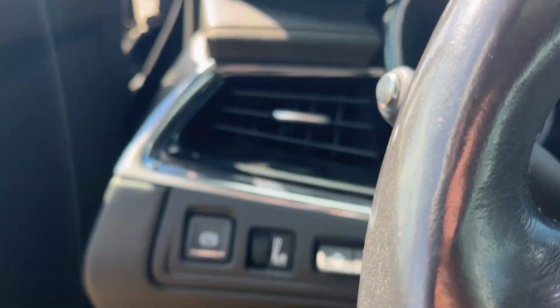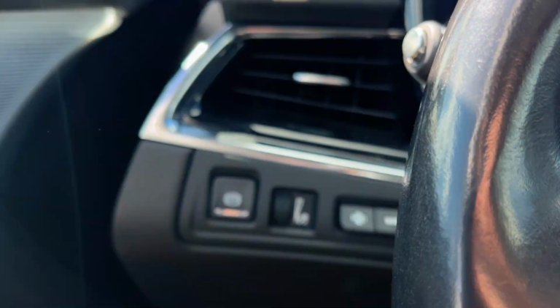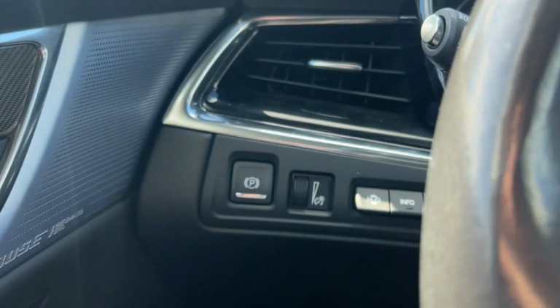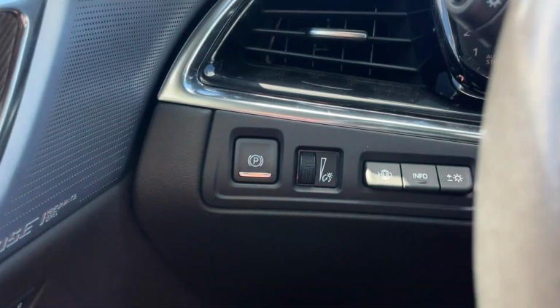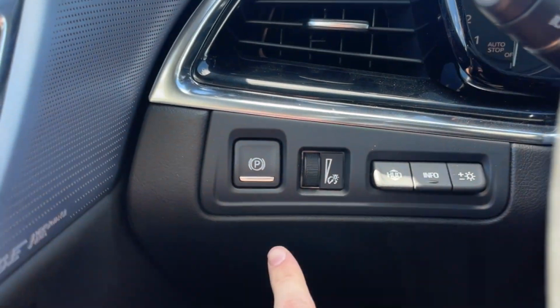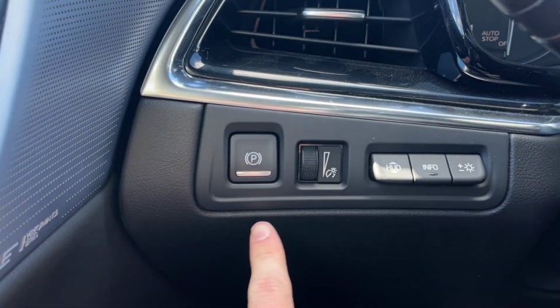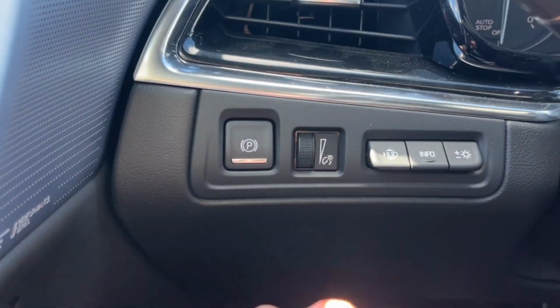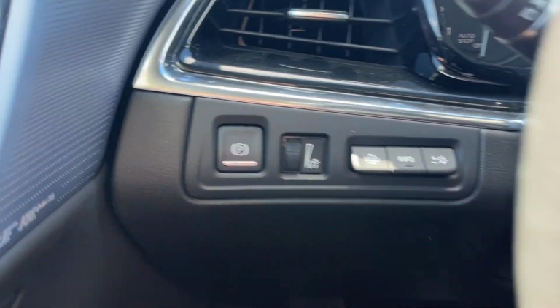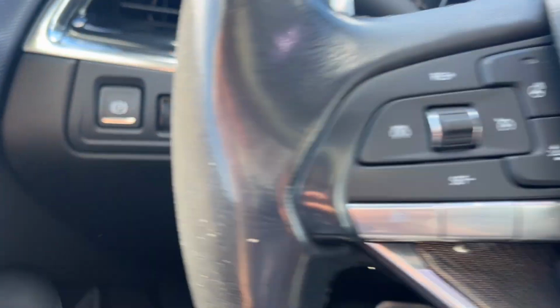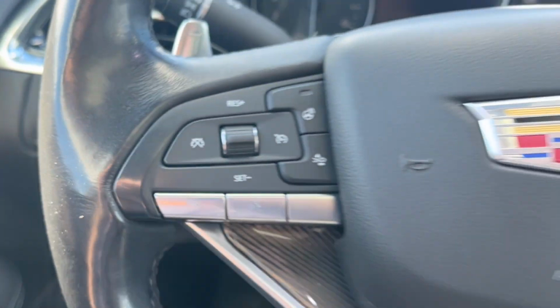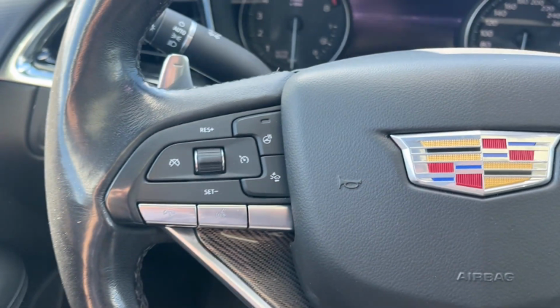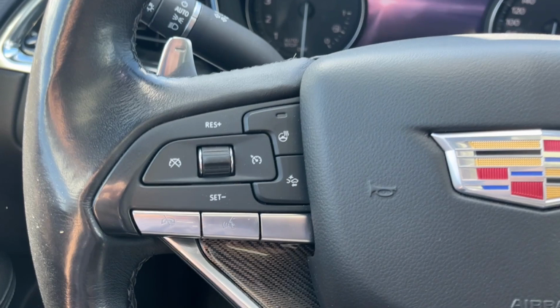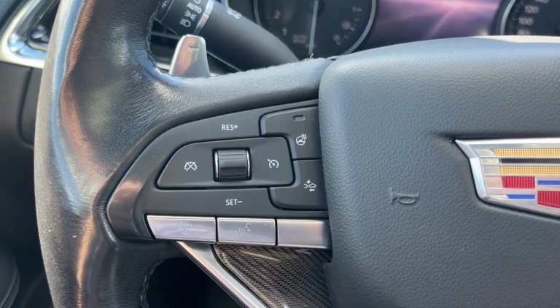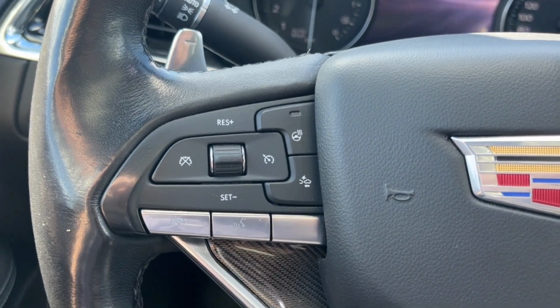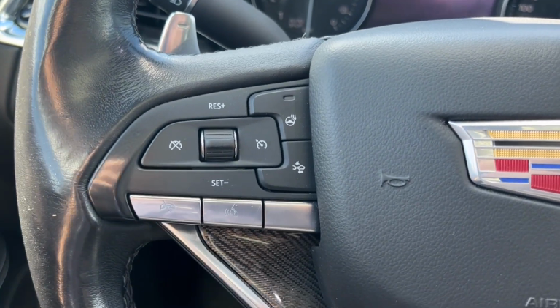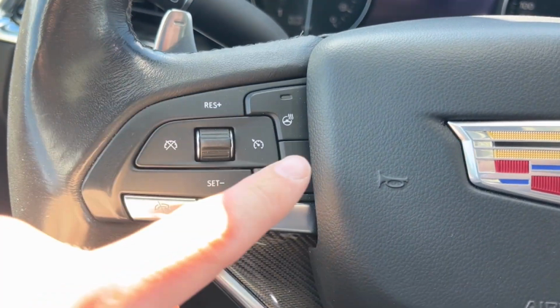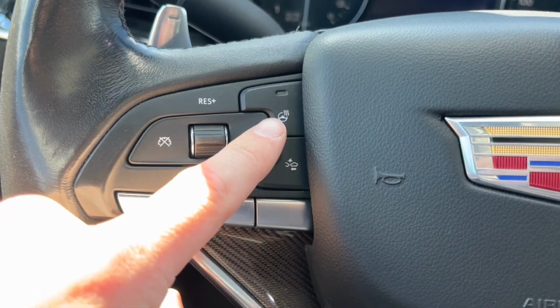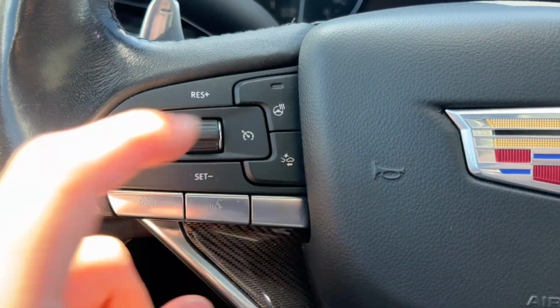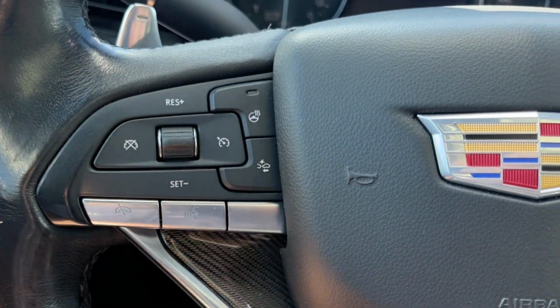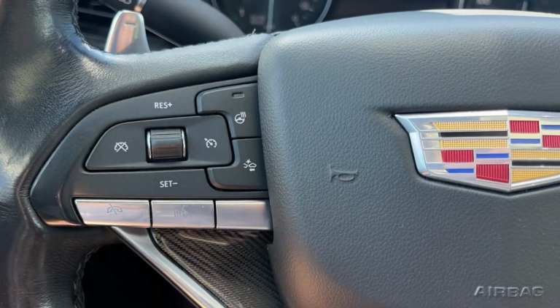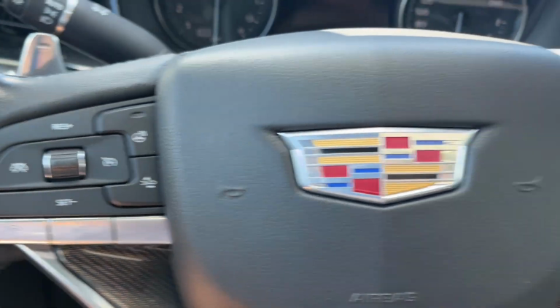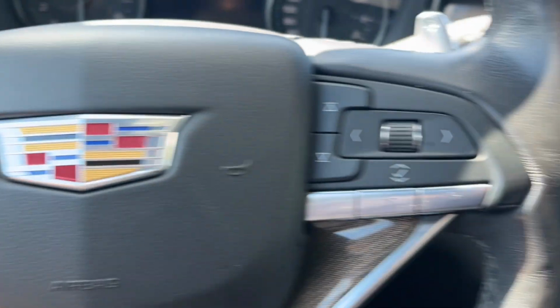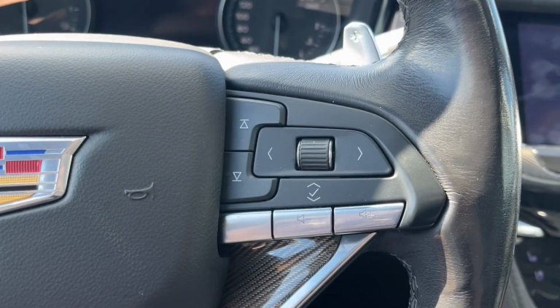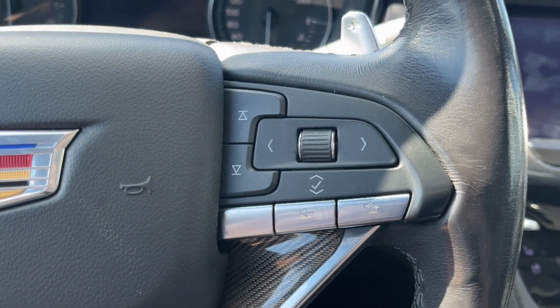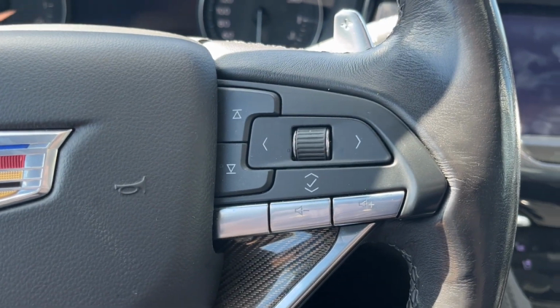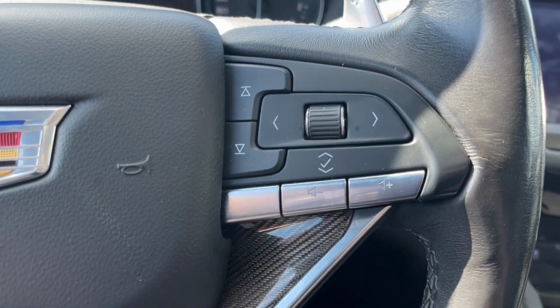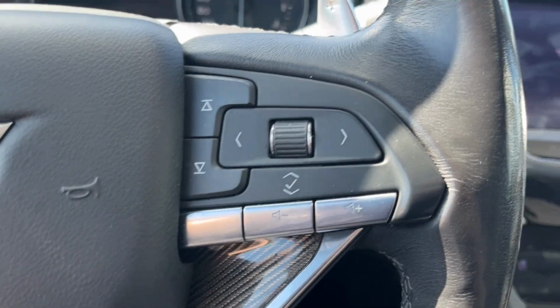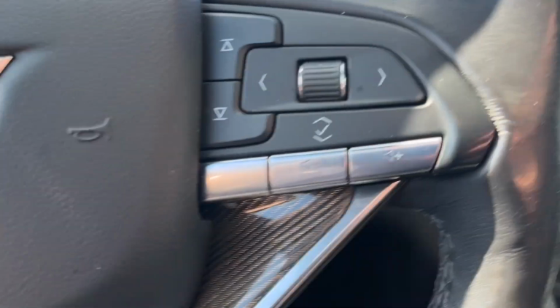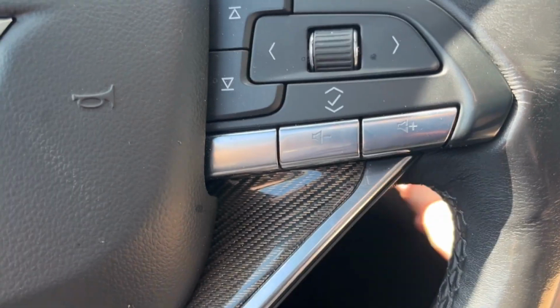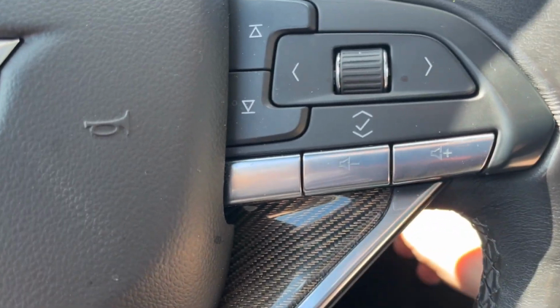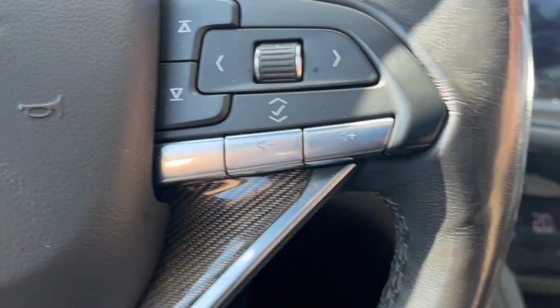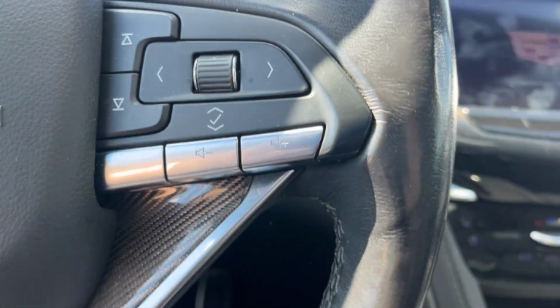Just to the left when we get inside we have the power park brake and a head-up display. On the steering wheel just to the left we have our cruise control with the heated steering wheel and forward collision alert, and to the right we have our cluster controls as well as audio controls.